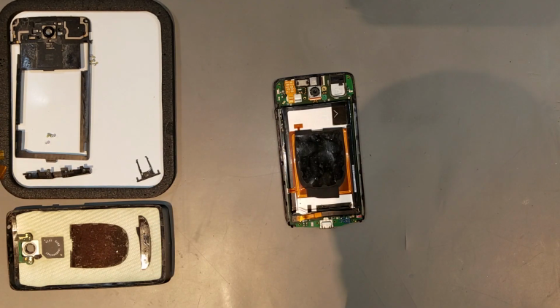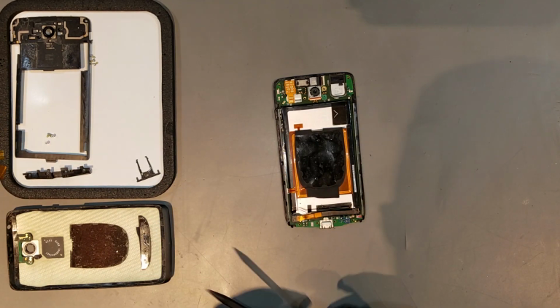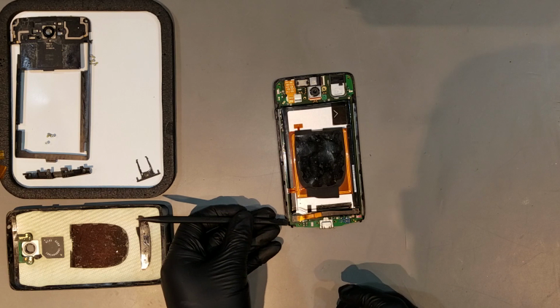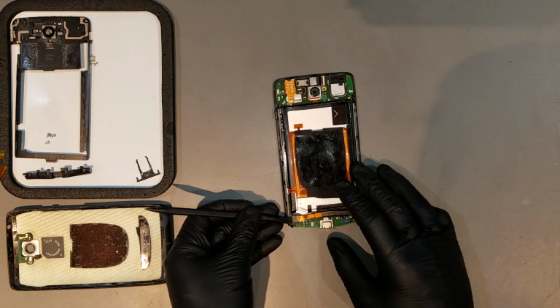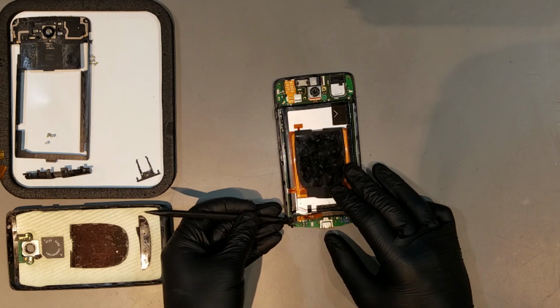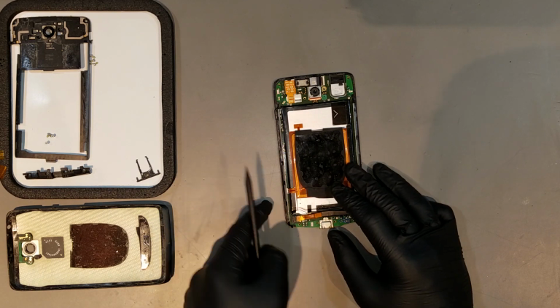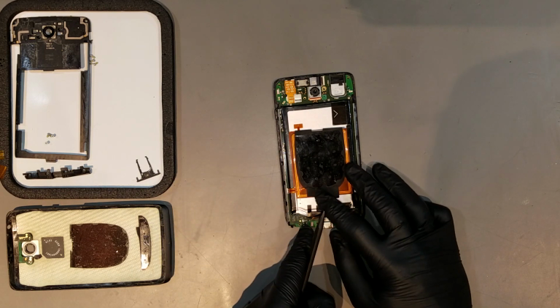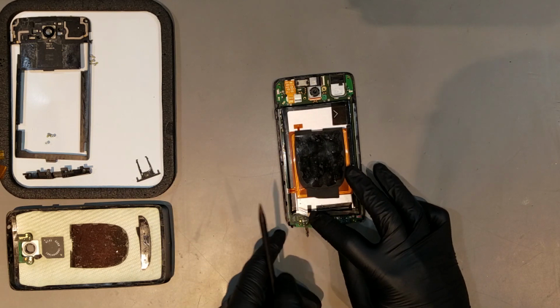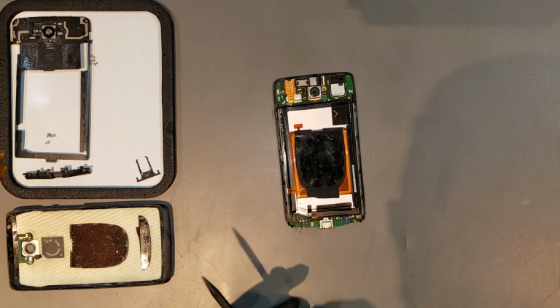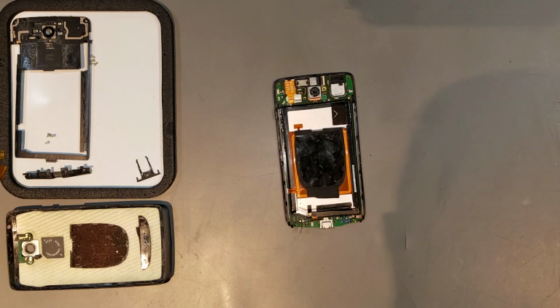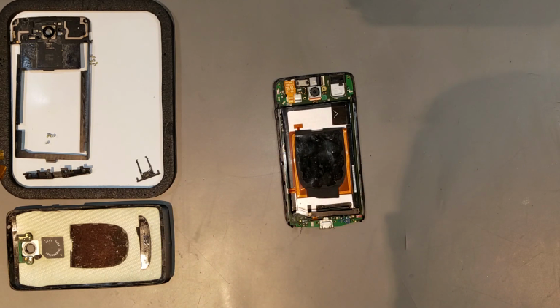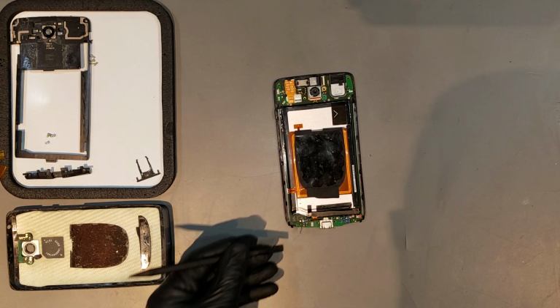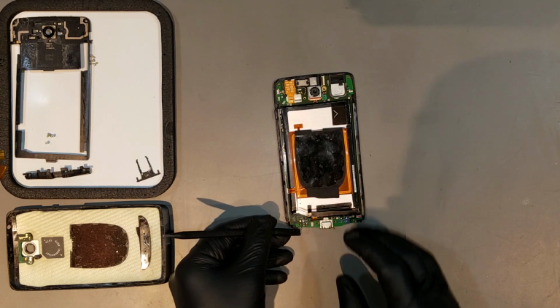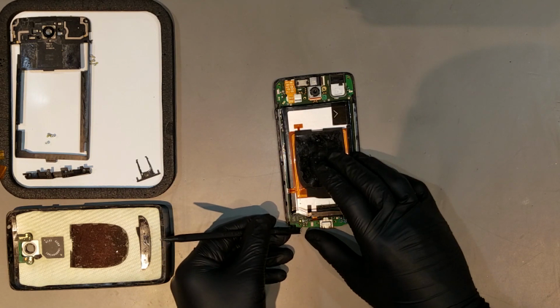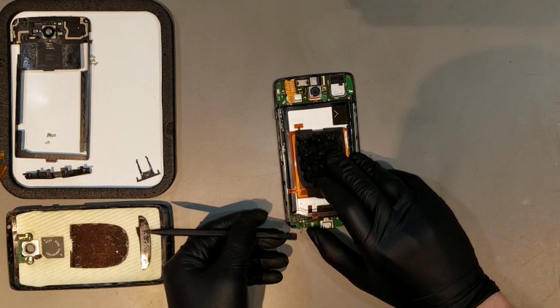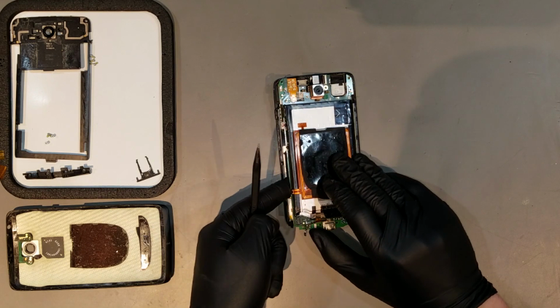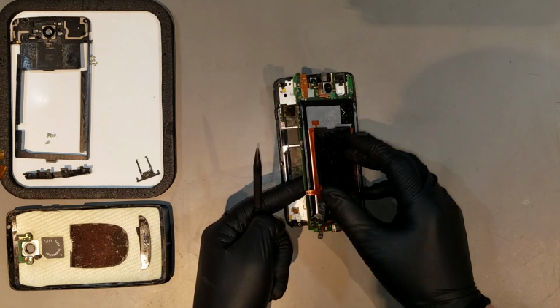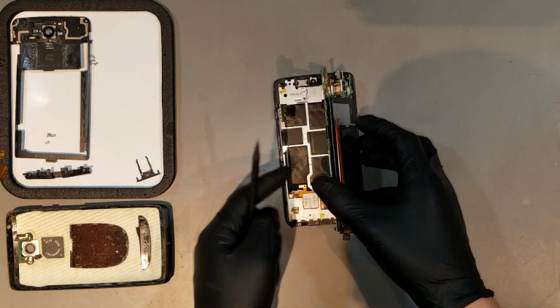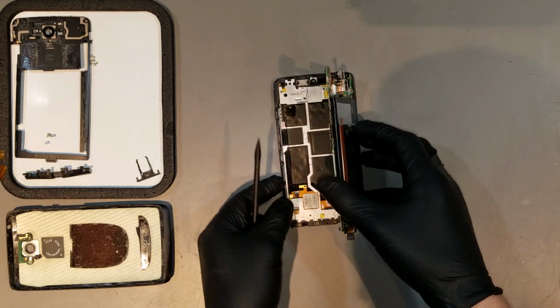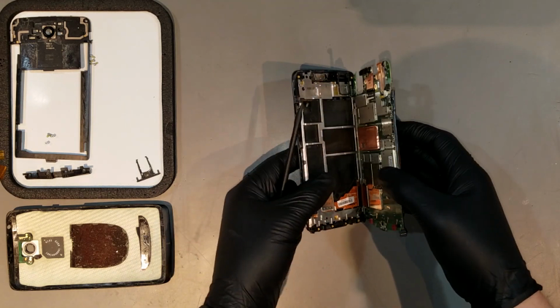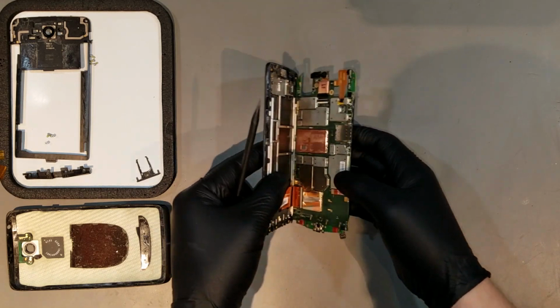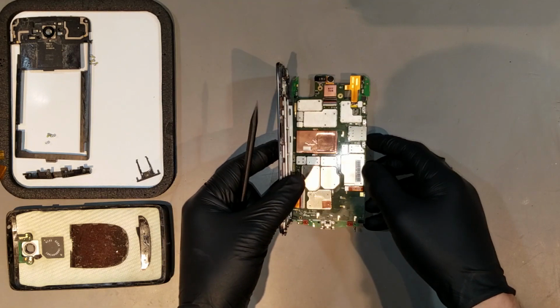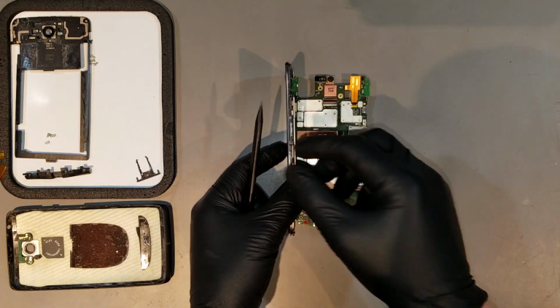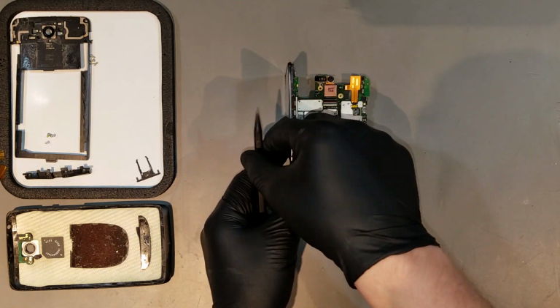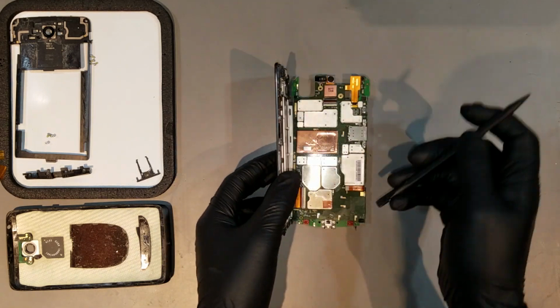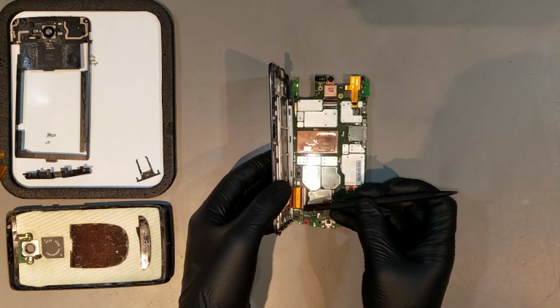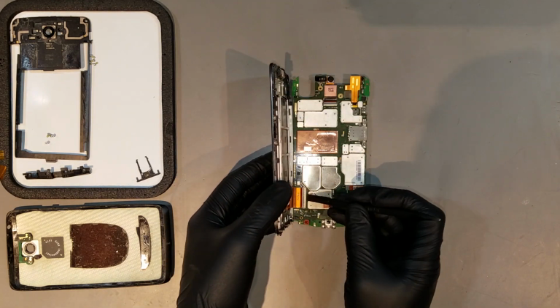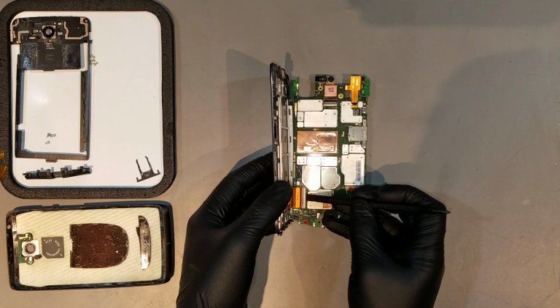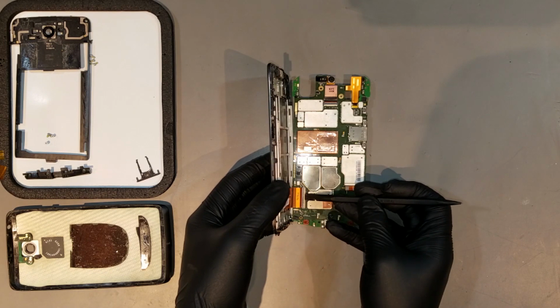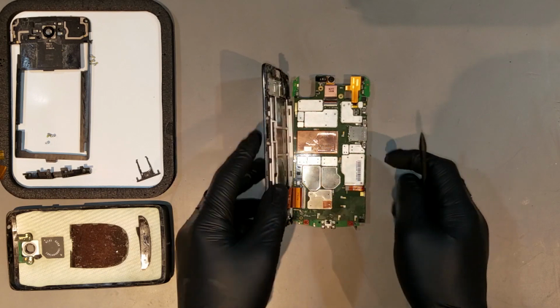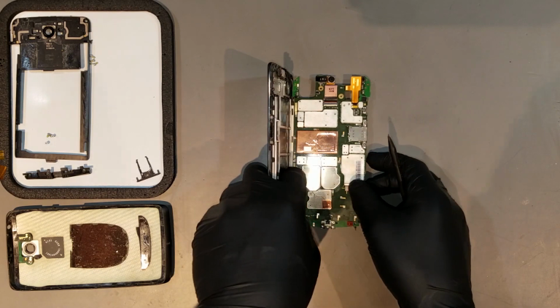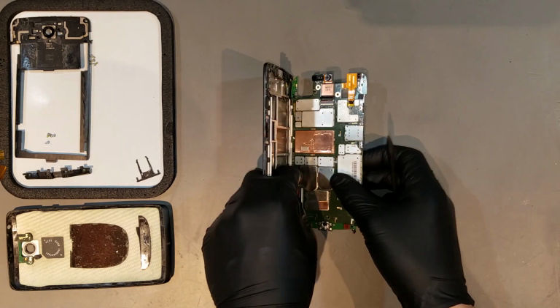Before proceeding any further with the repair, the battery should be unplugged. The board can then be removed from the display assembly by carefully lifting on the left side until you see the clip for the display. The clip can be lifted and the flex can be removed to make the repair easier.